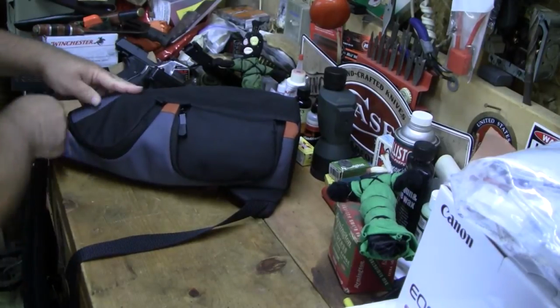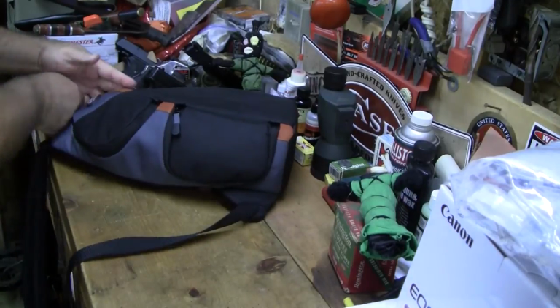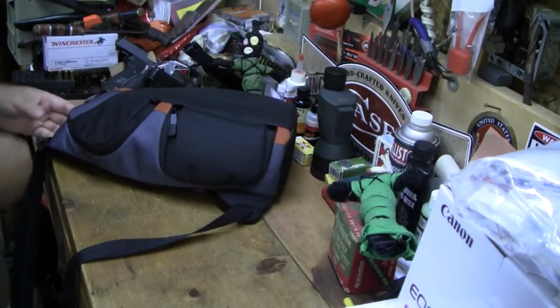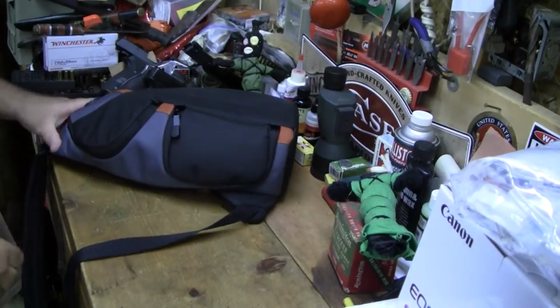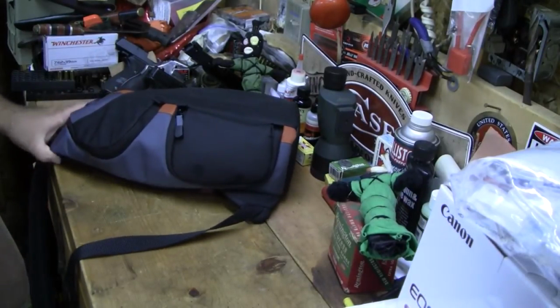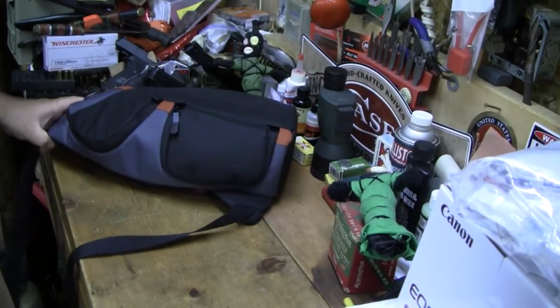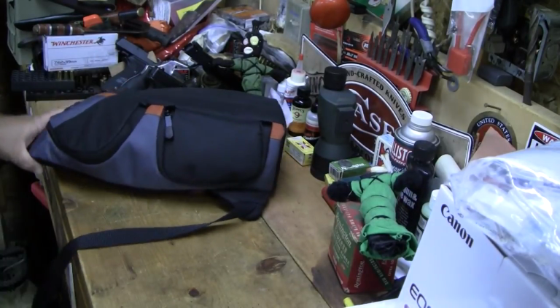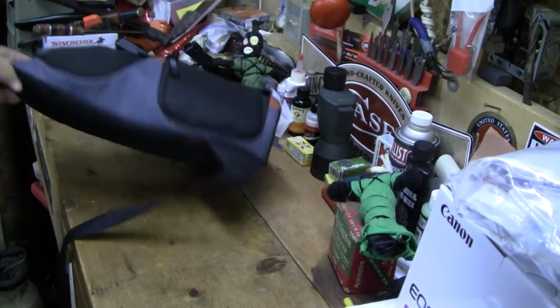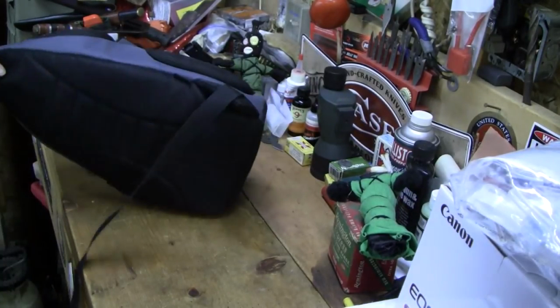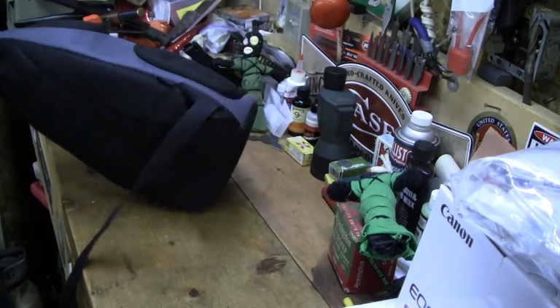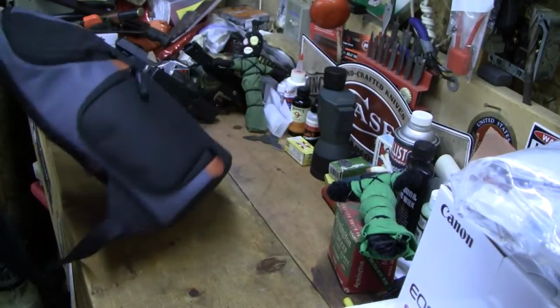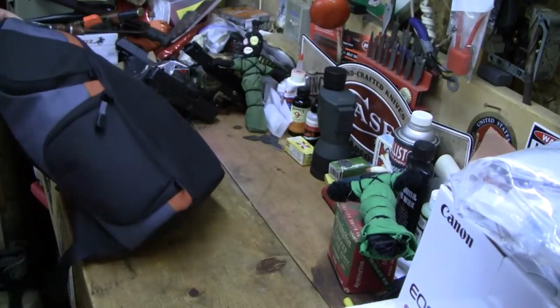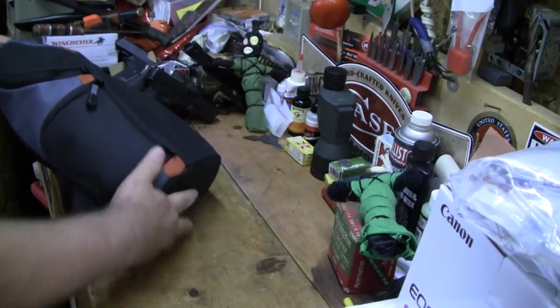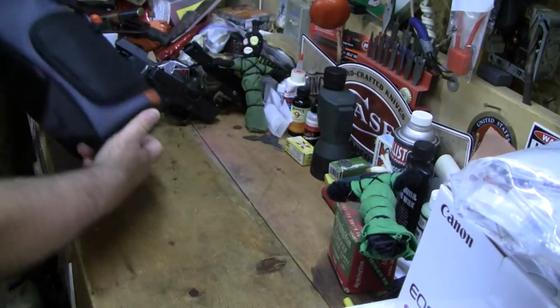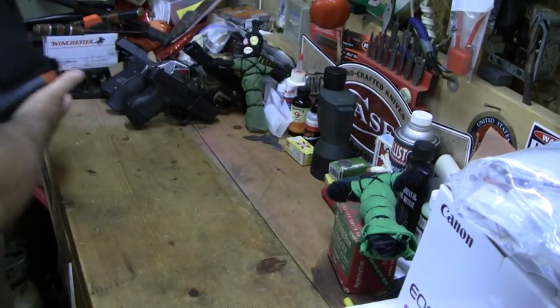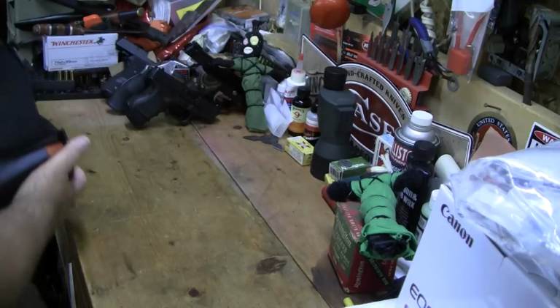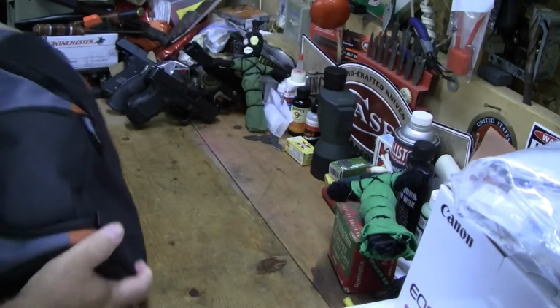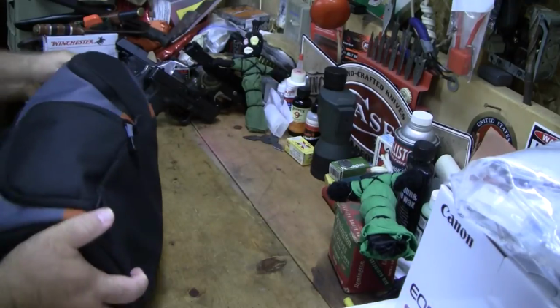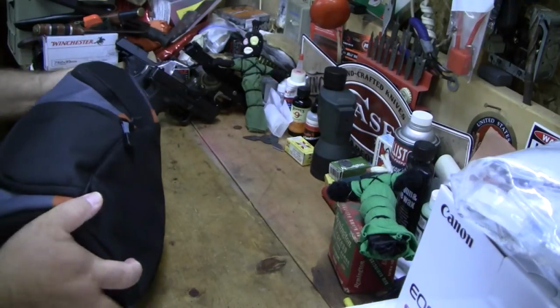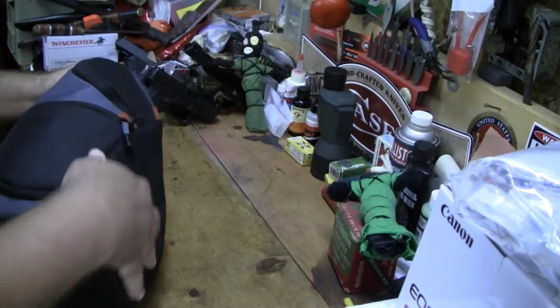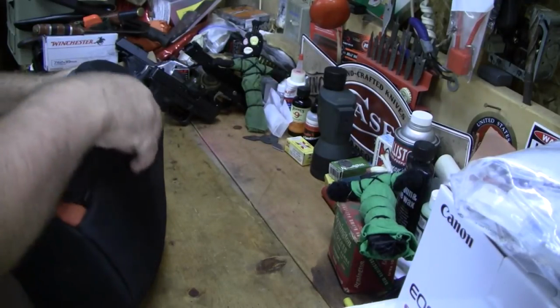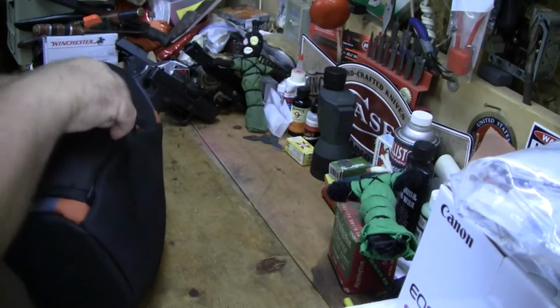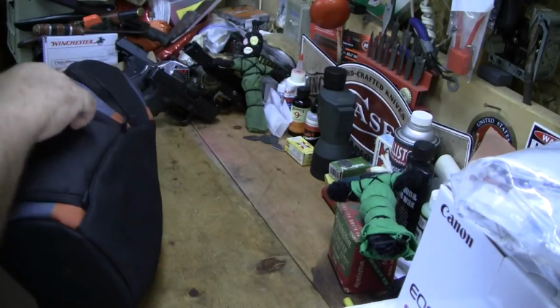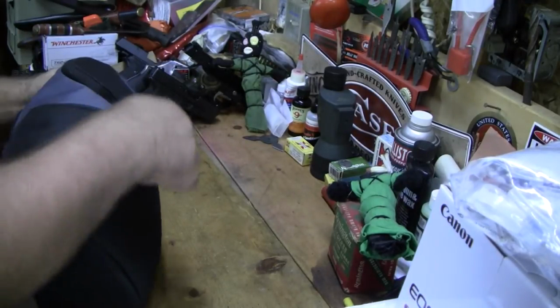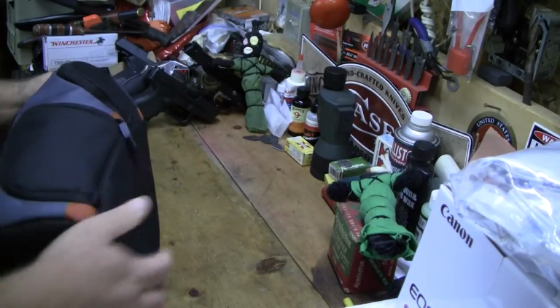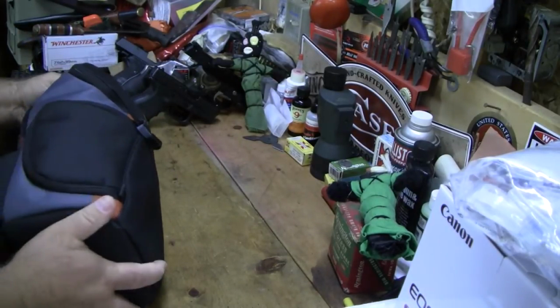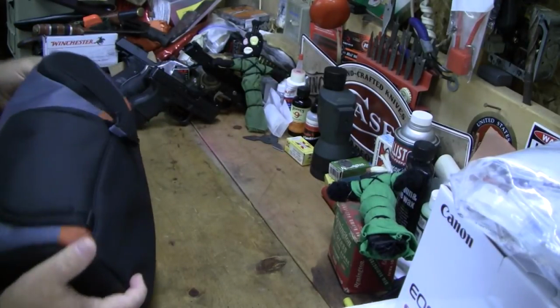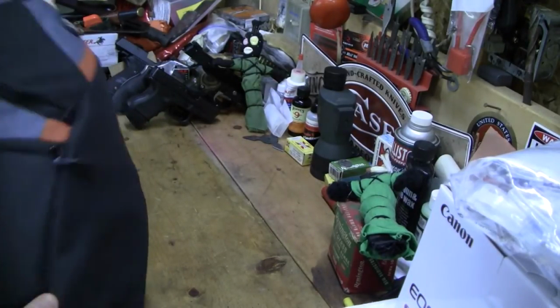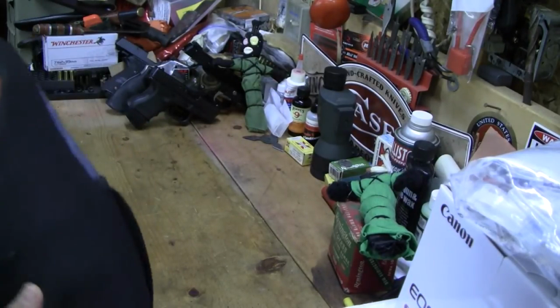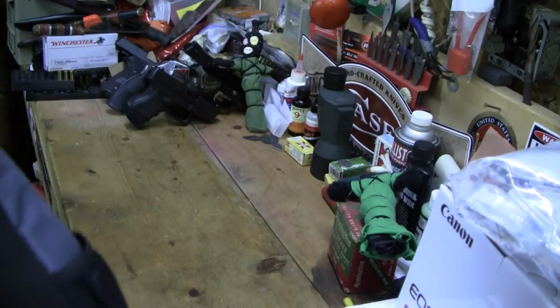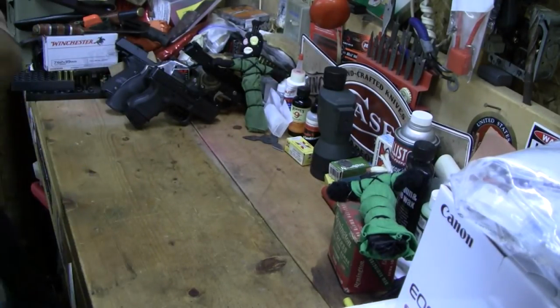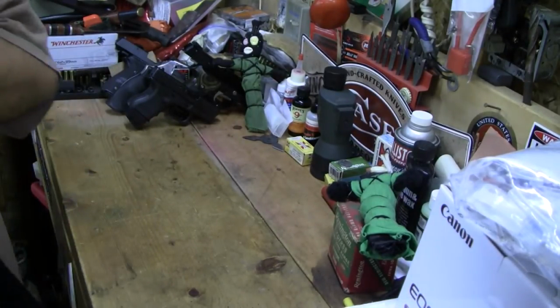Anyway, you sling it over your shoulder, and when you need it you kind of sling it out in front of you, unzip, and get what you want. It's very, very convenient.